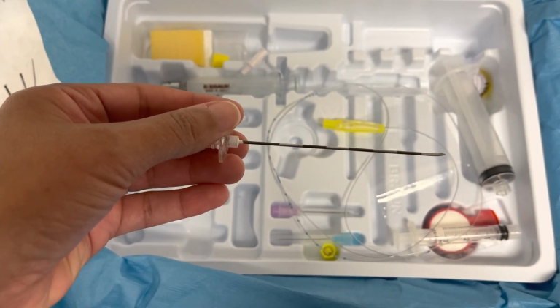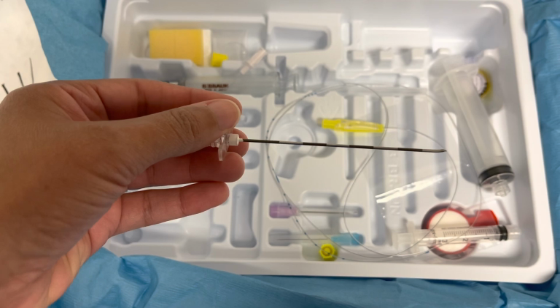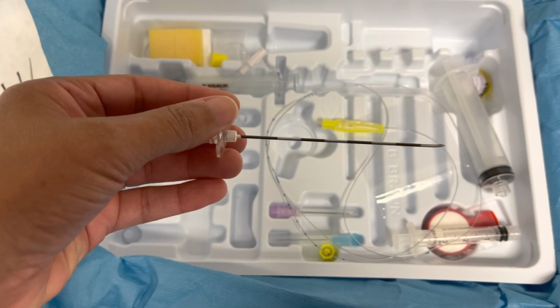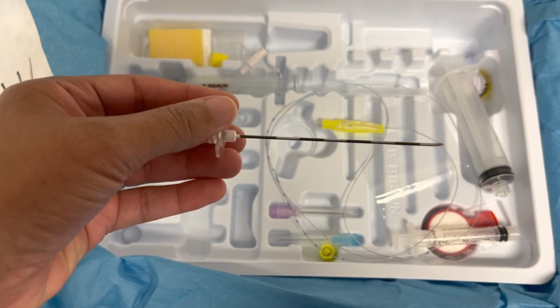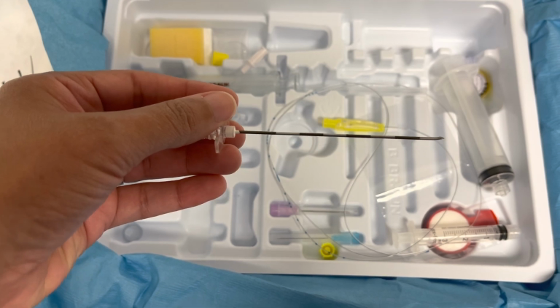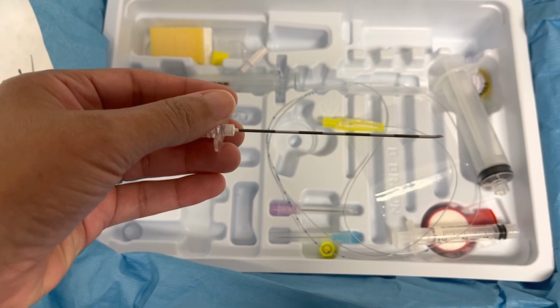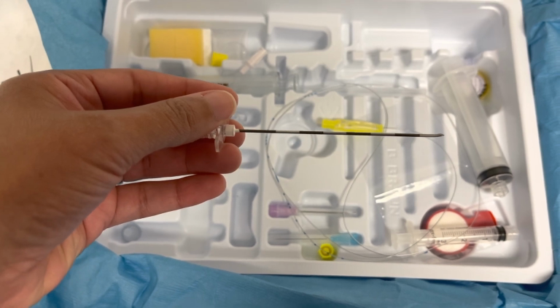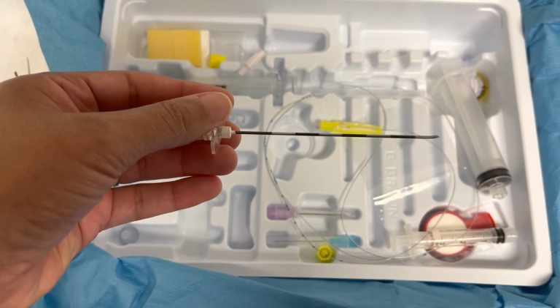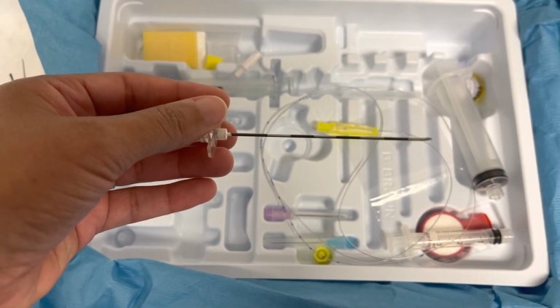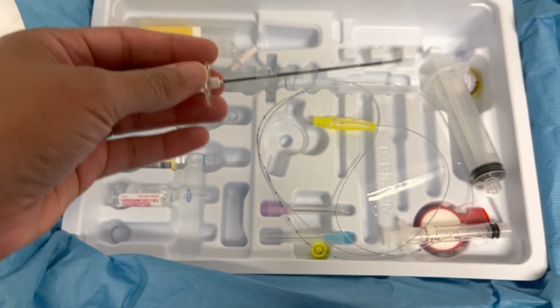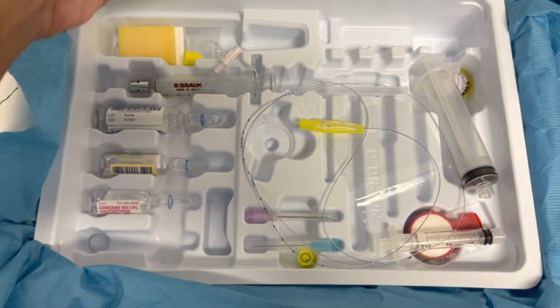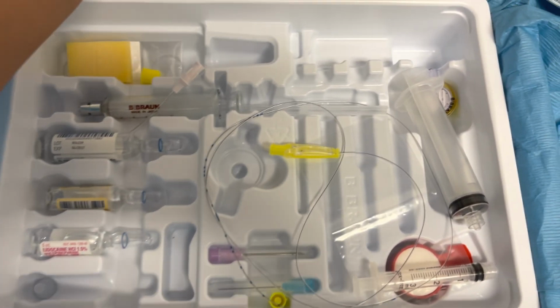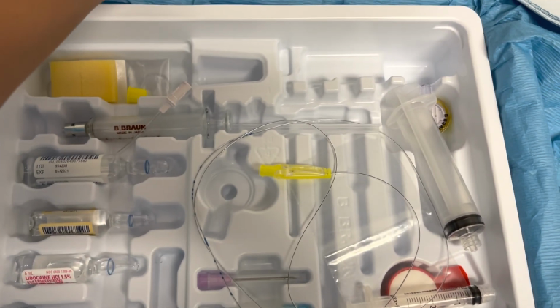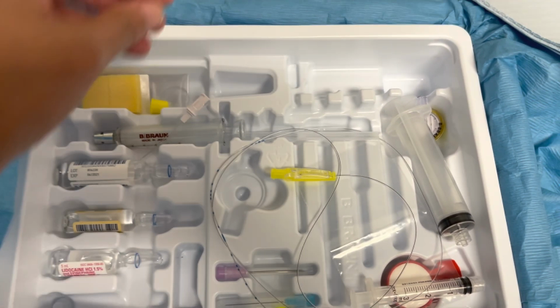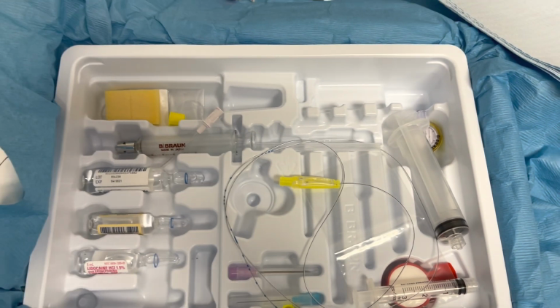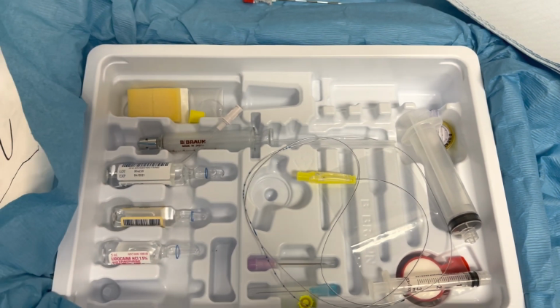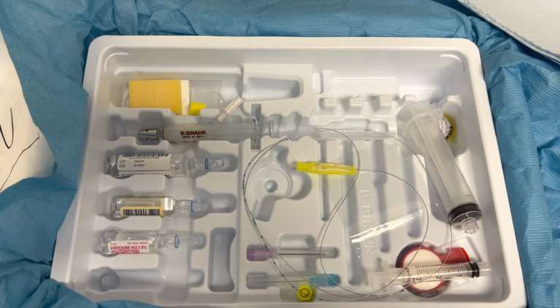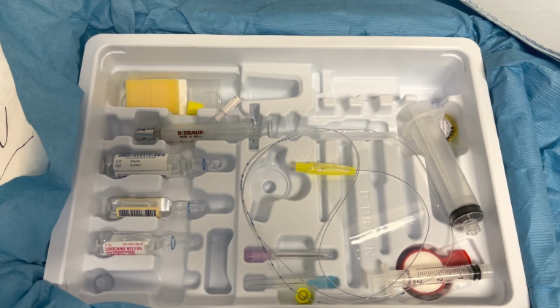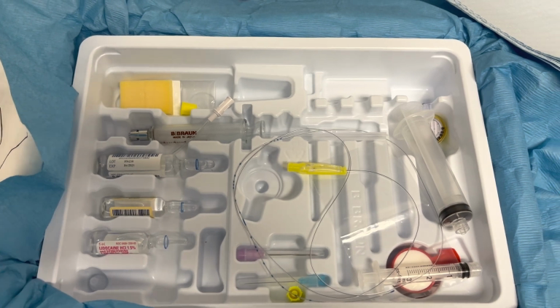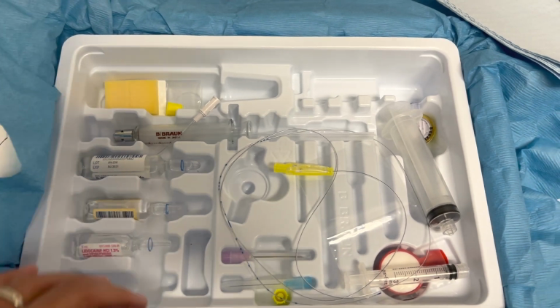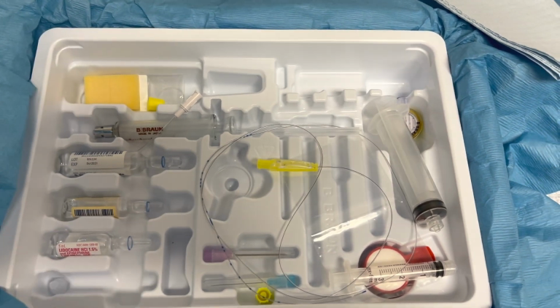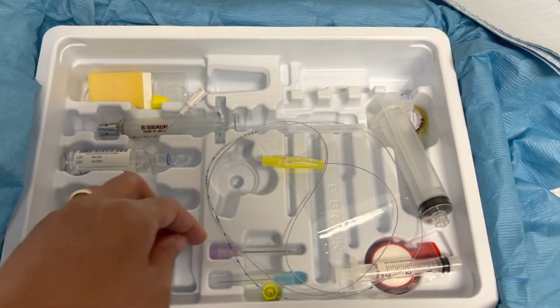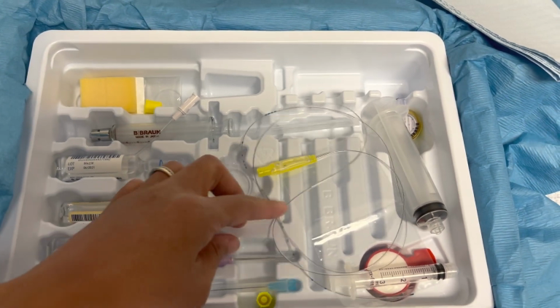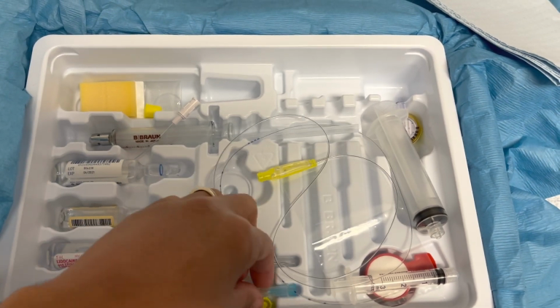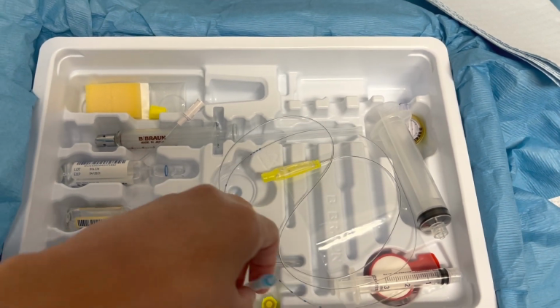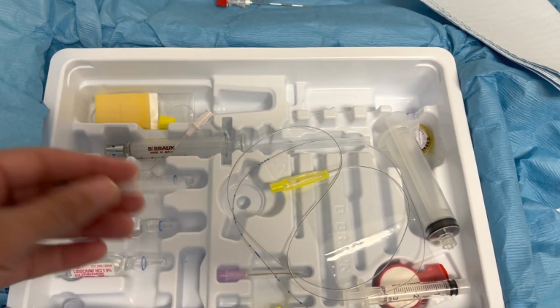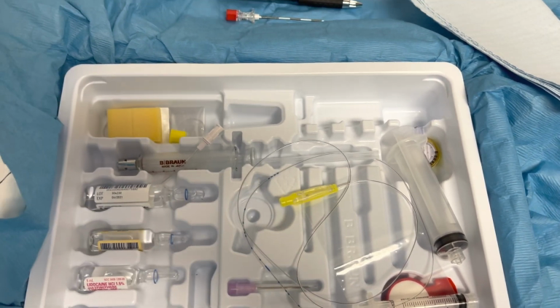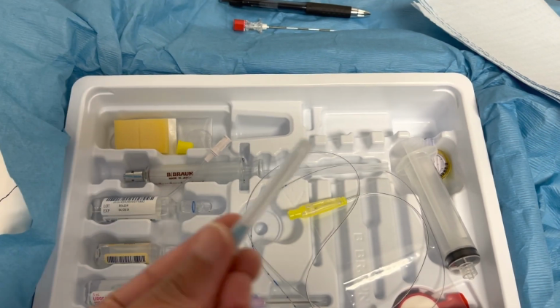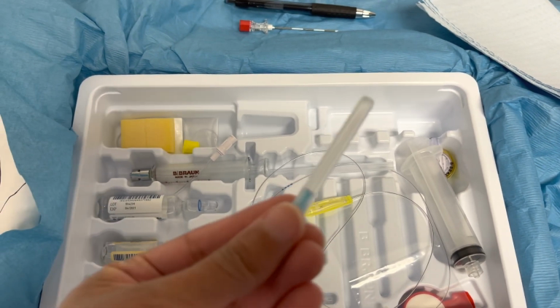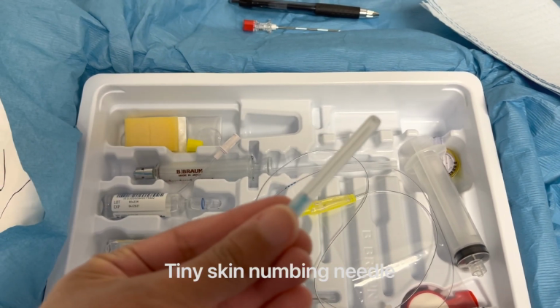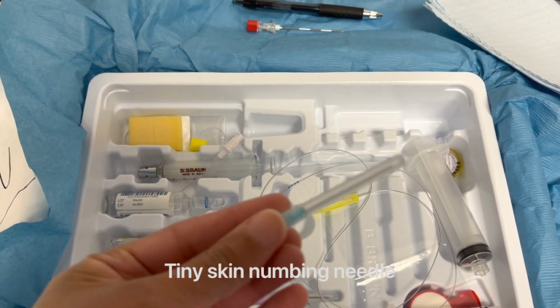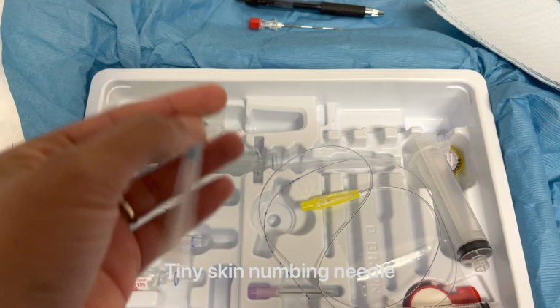The center is hollow so that we can put medicine and a catheter through that space.